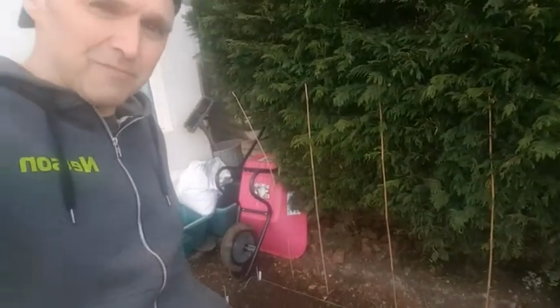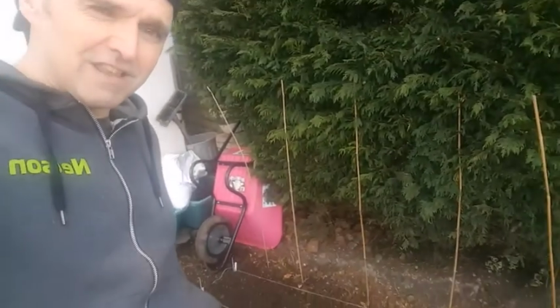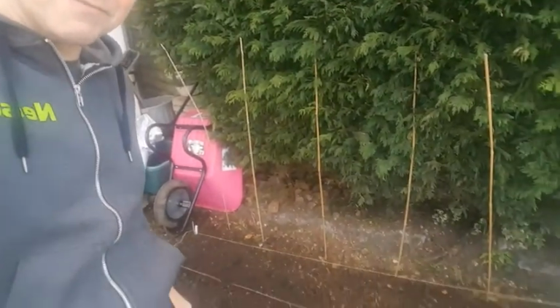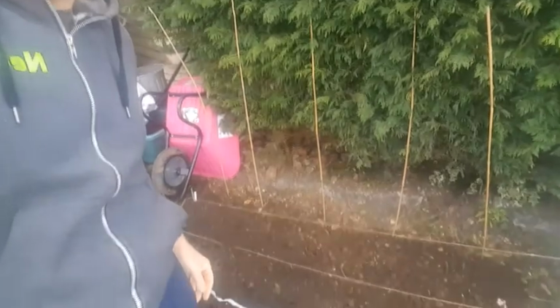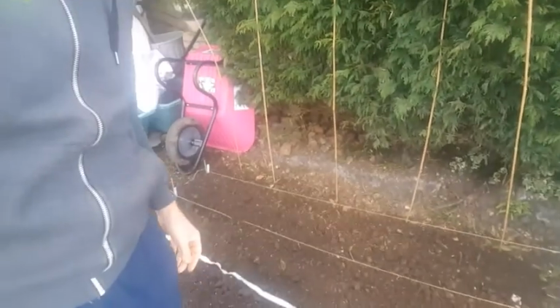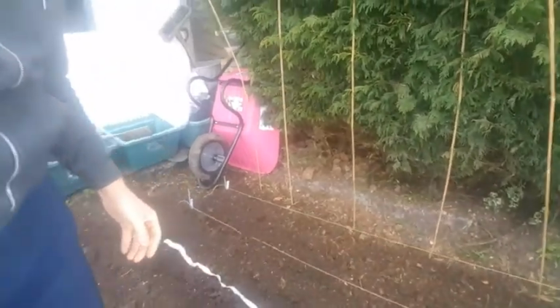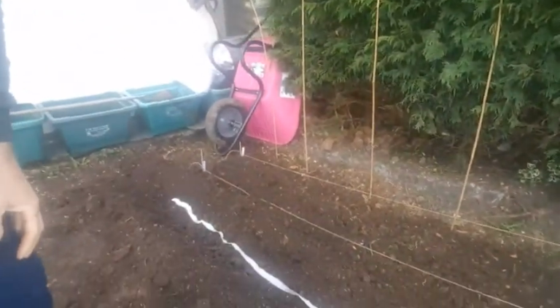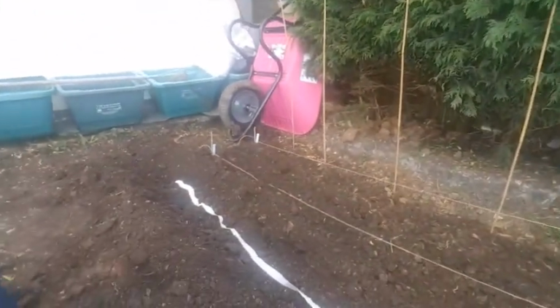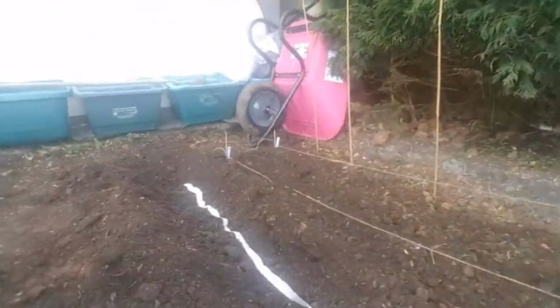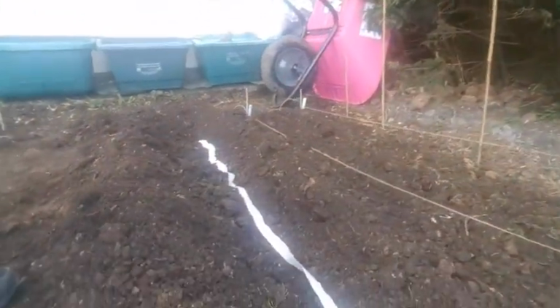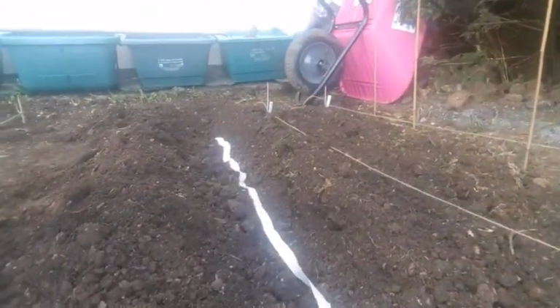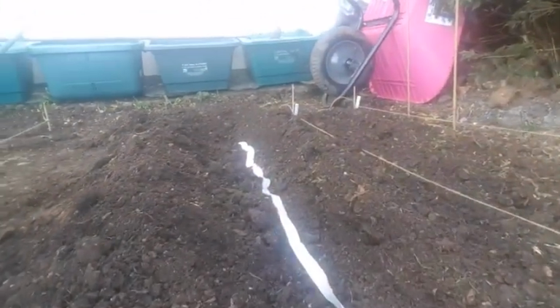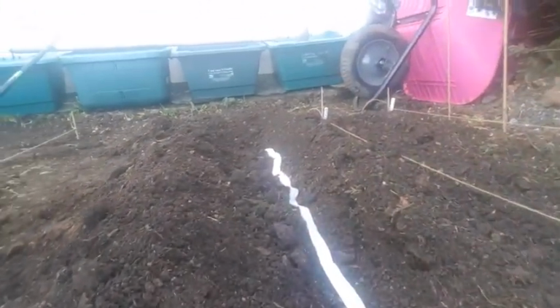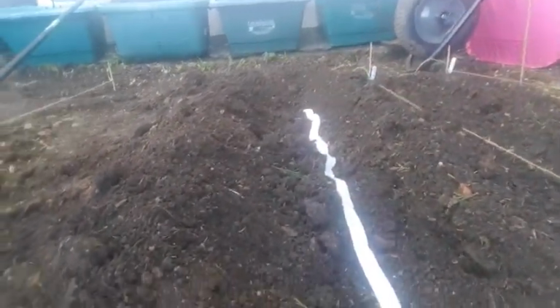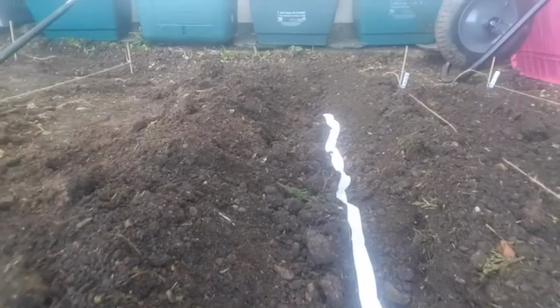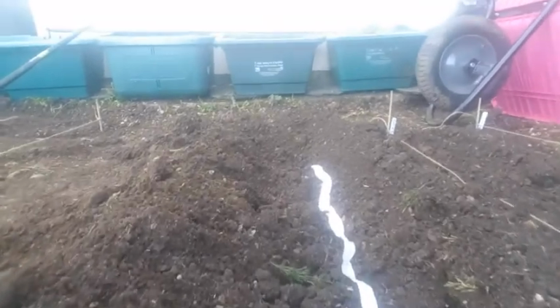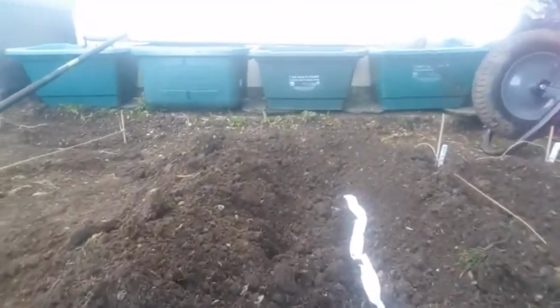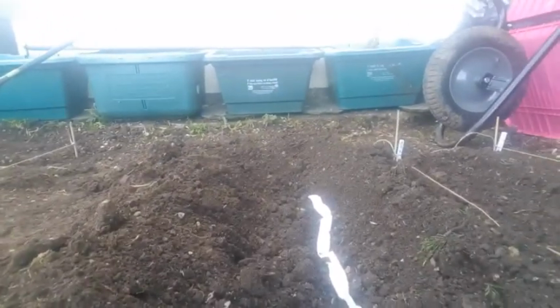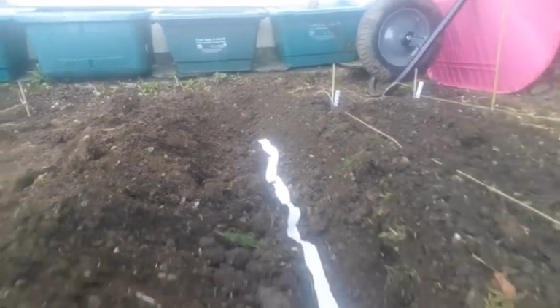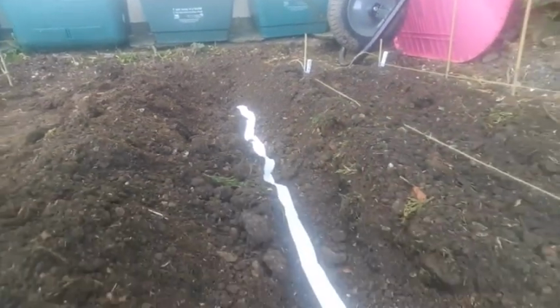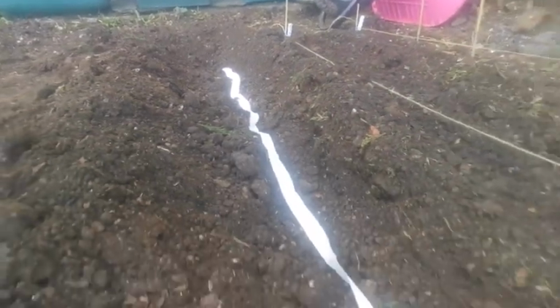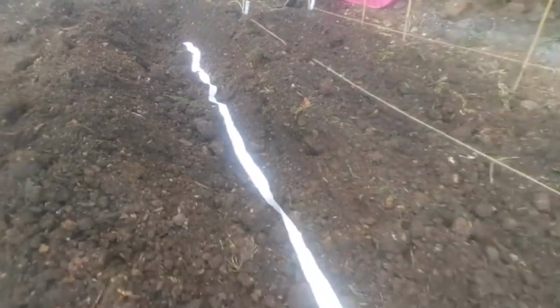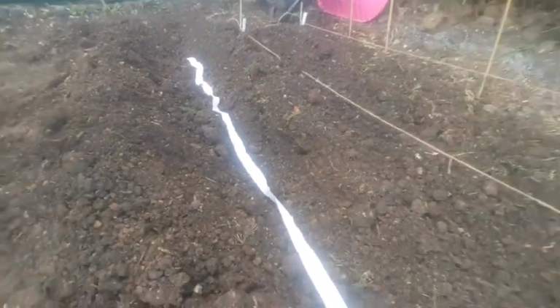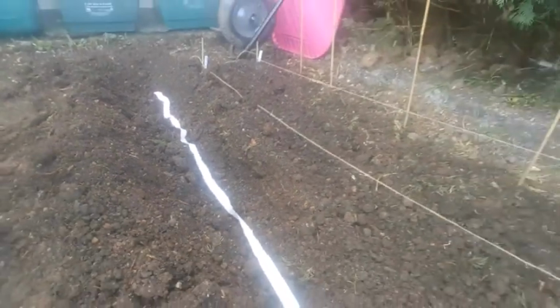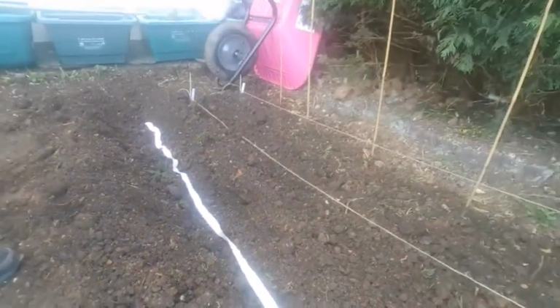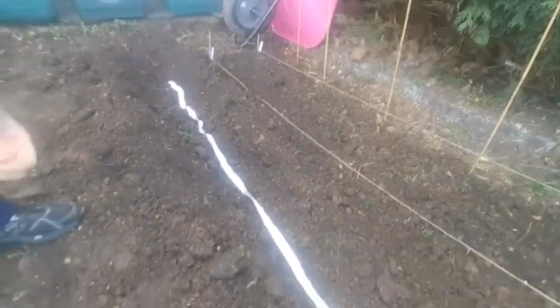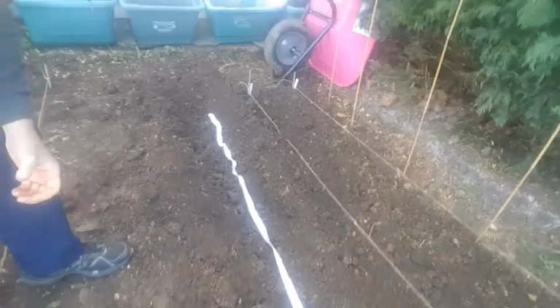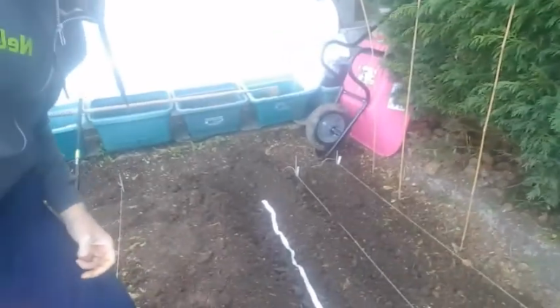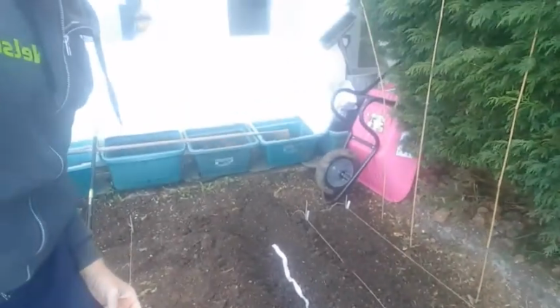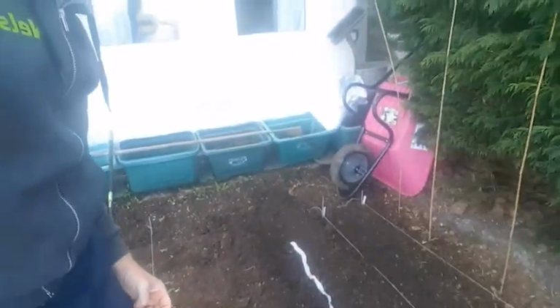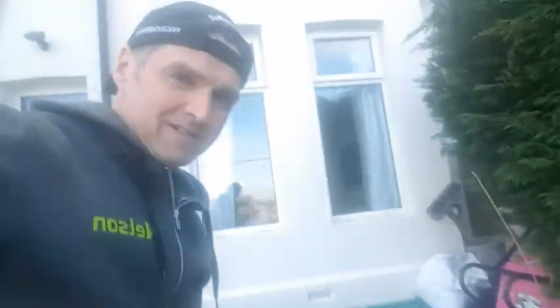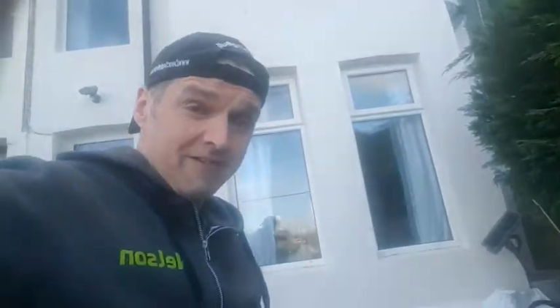I'm putting a line of swede in and it comes on this tape — a giant seed tape. It's all biodegradable and all the seeds are in there. They're all nicely evenly spaced, and they're in.